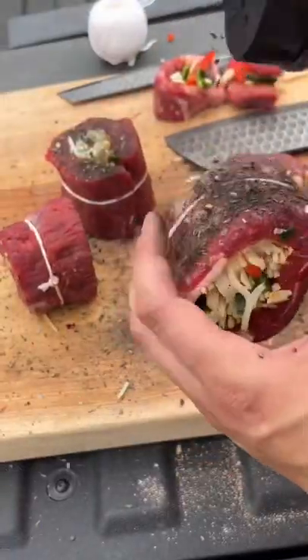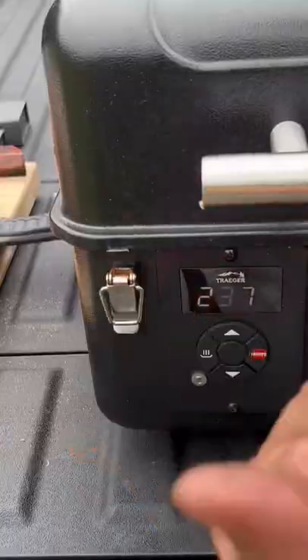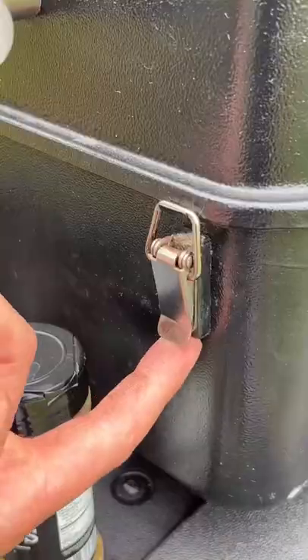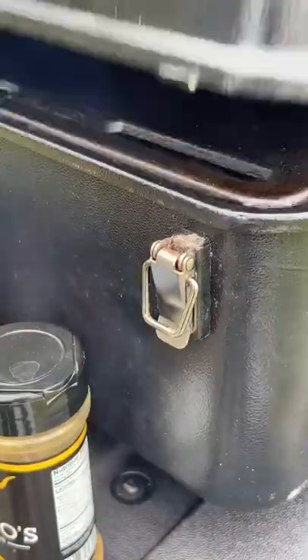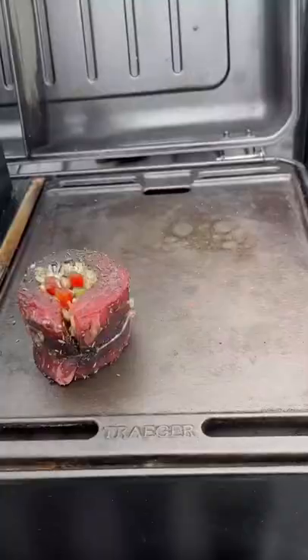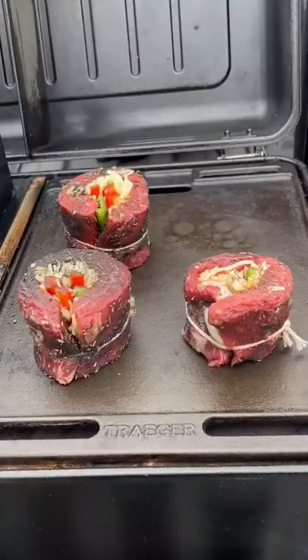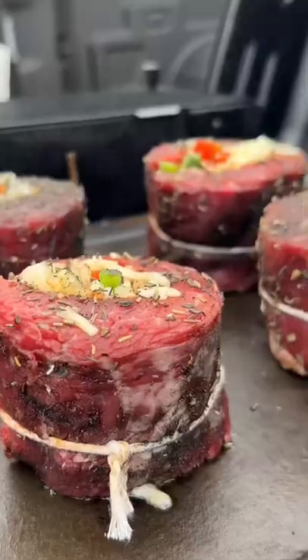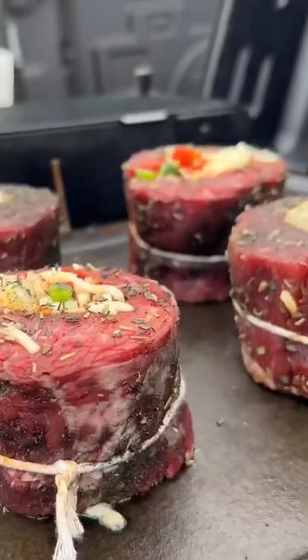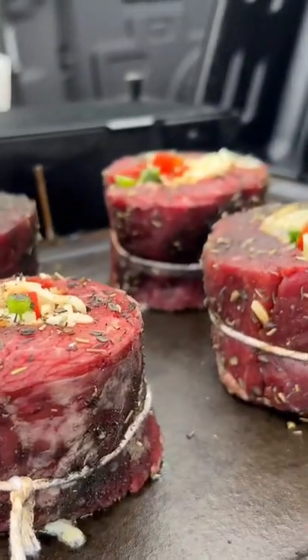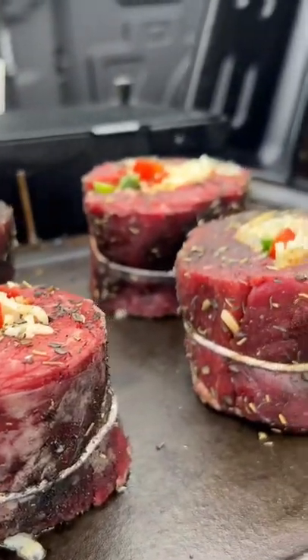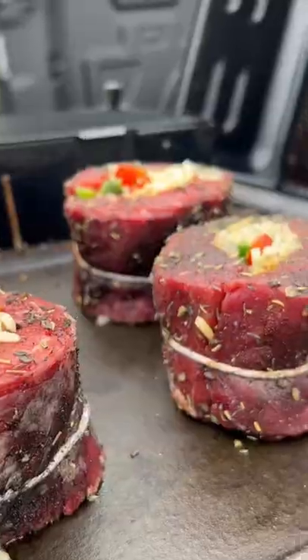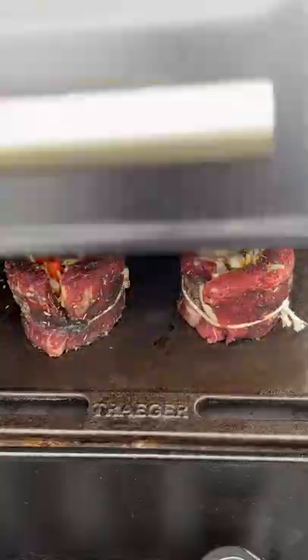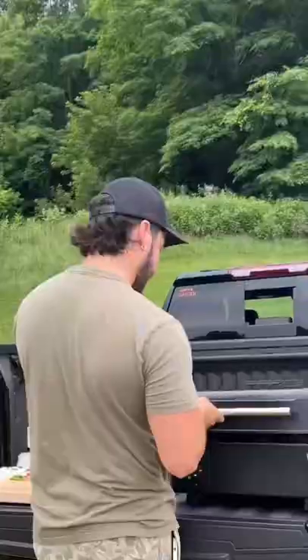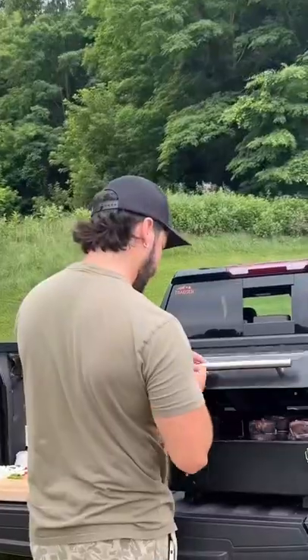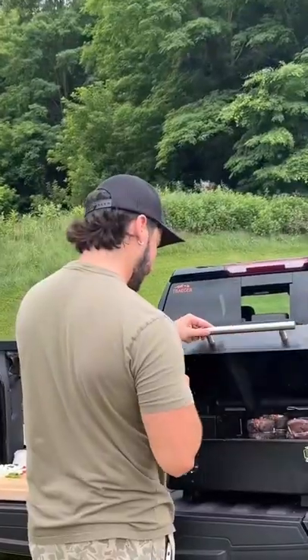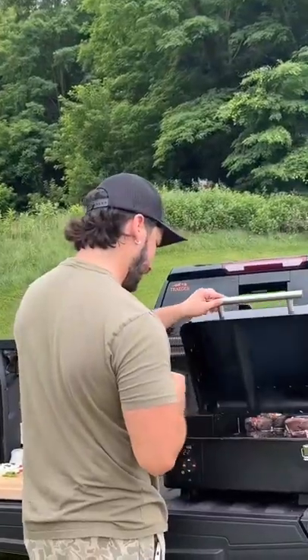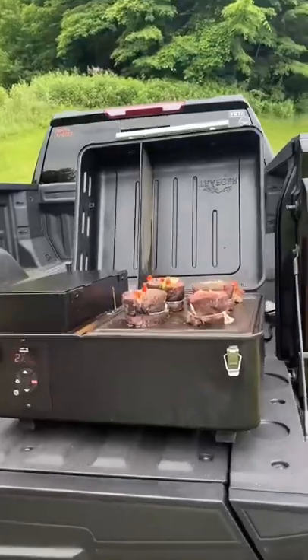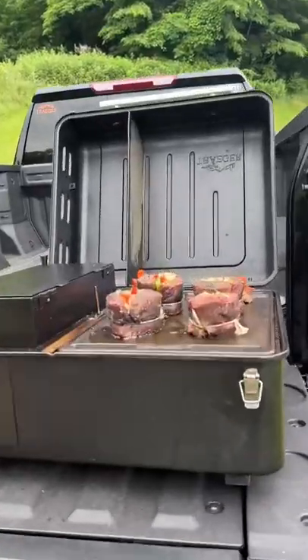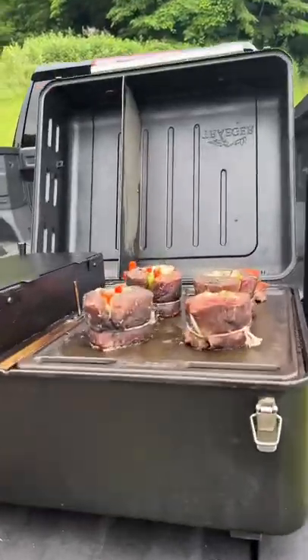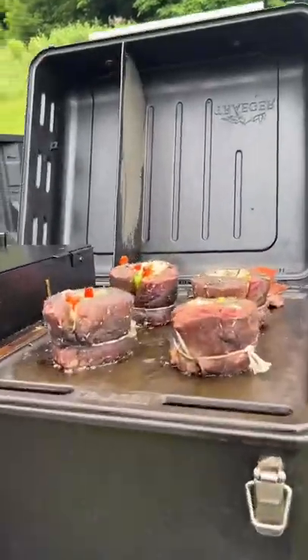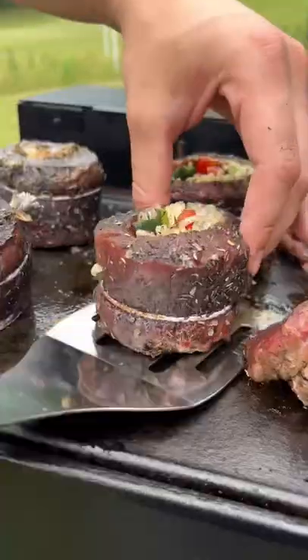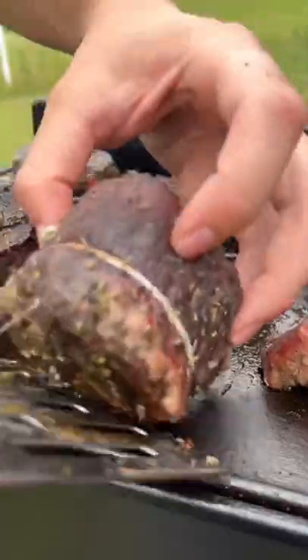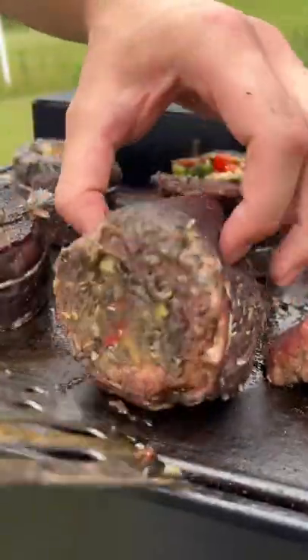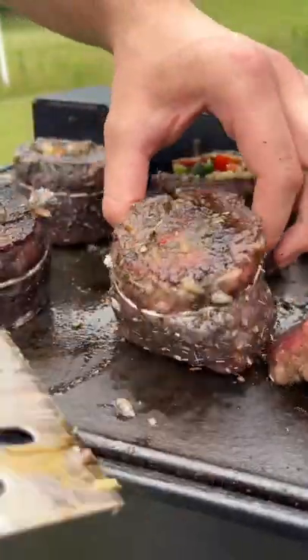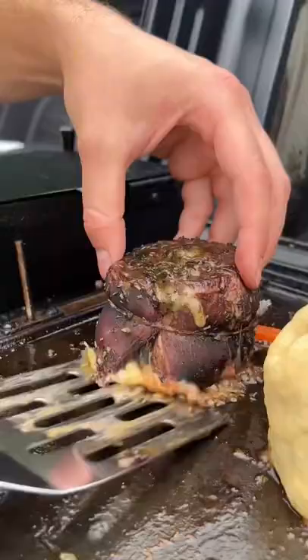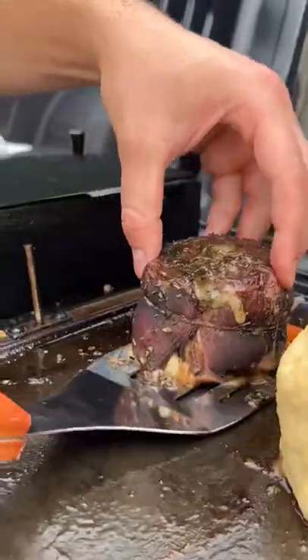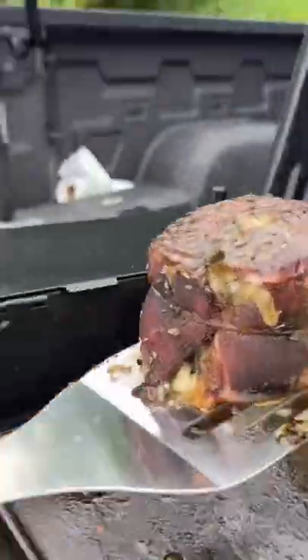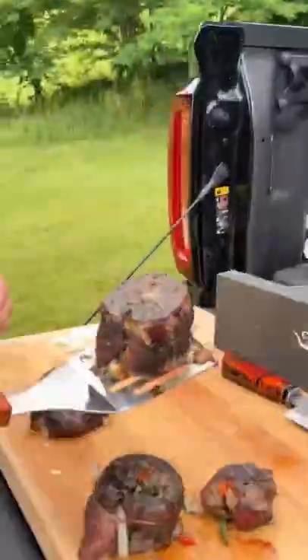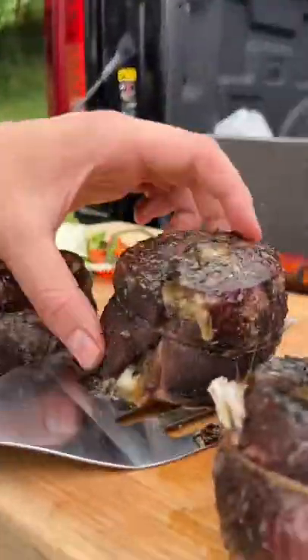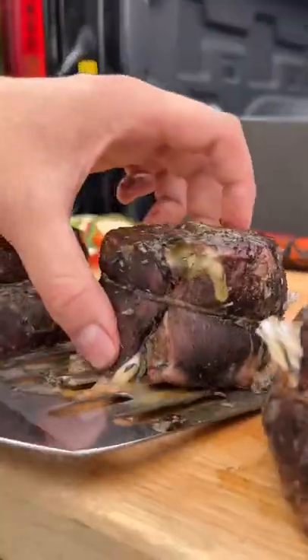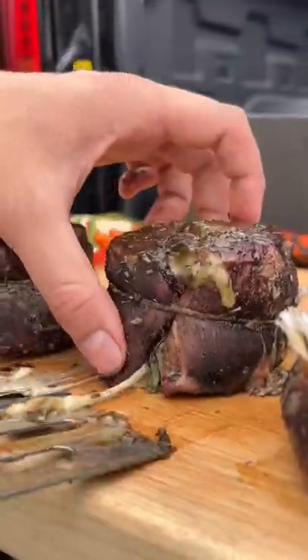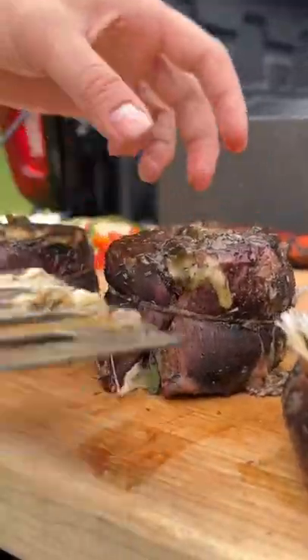Smoked meat is one thing, but when you stuff it with cheese and veggies it just brings it to a whole other level. We're gonna smoke these till they're about 120 internal, get a nice little crust on there, and take them off.